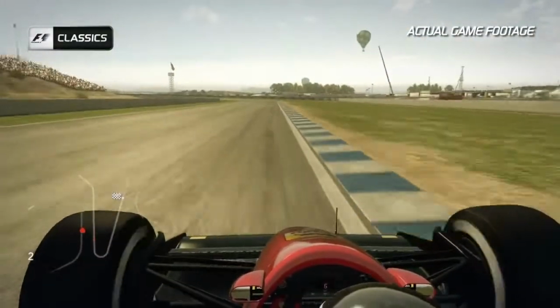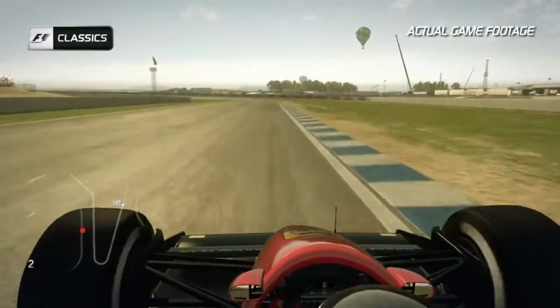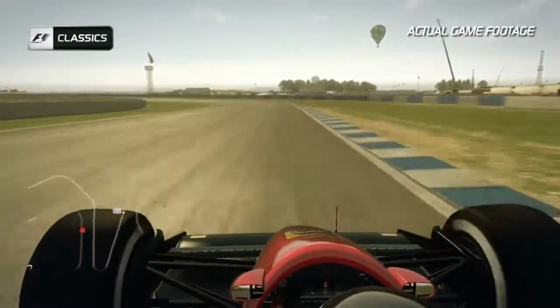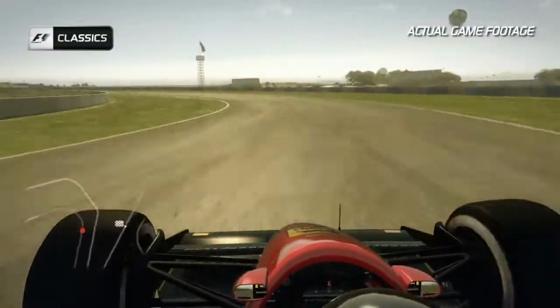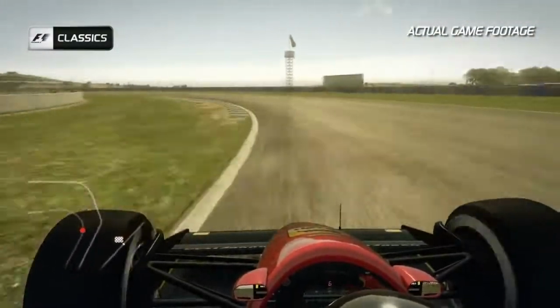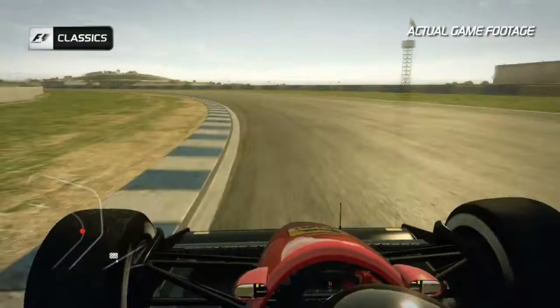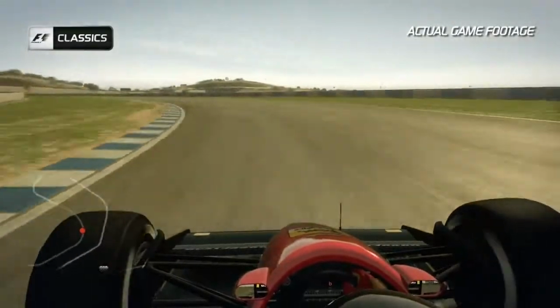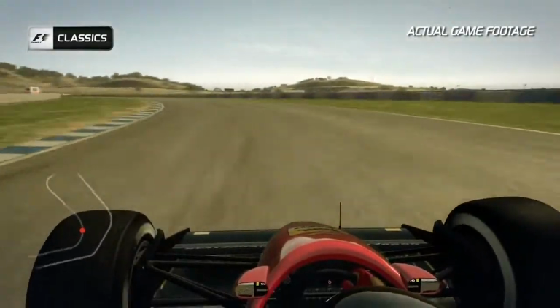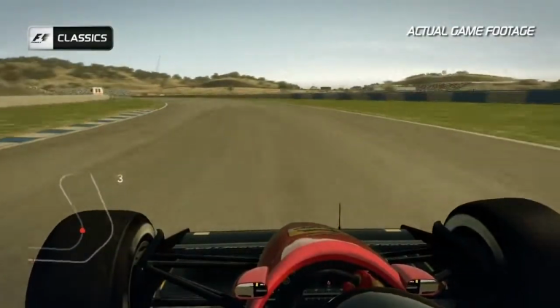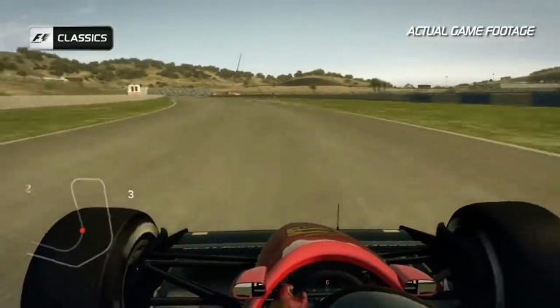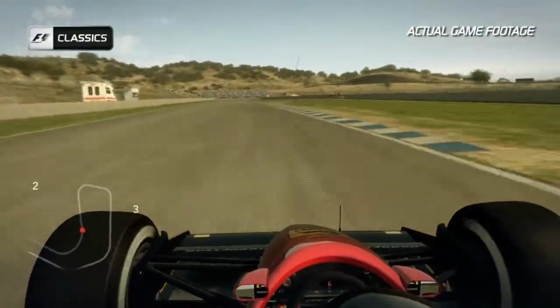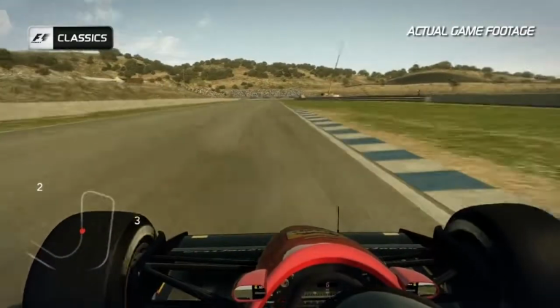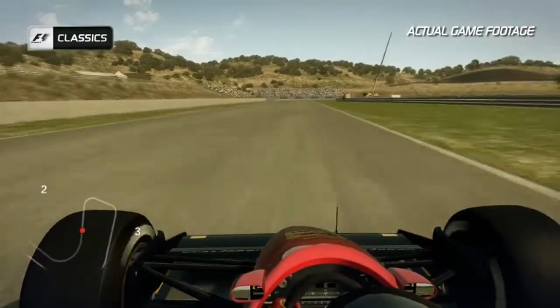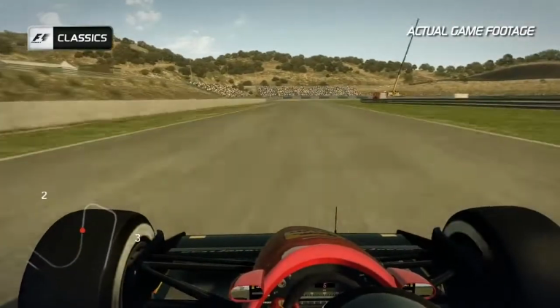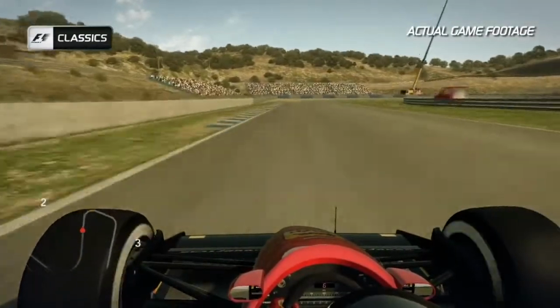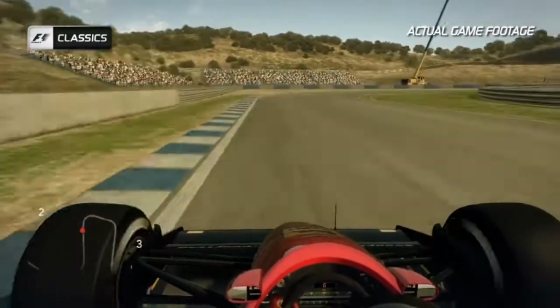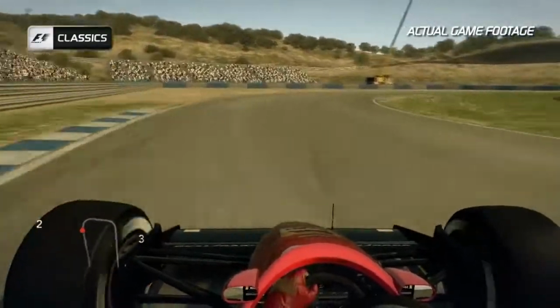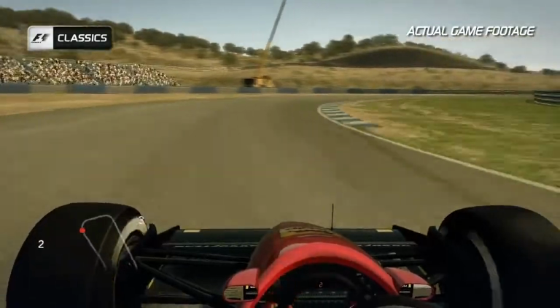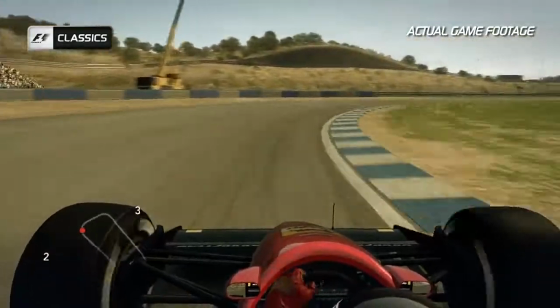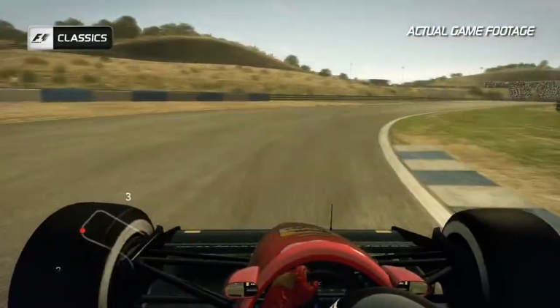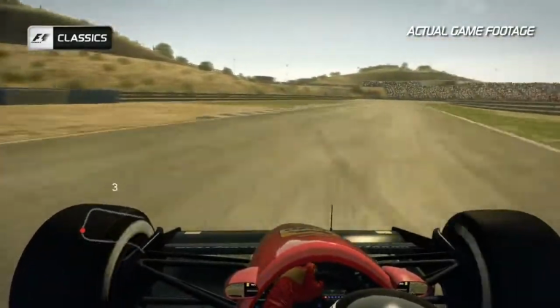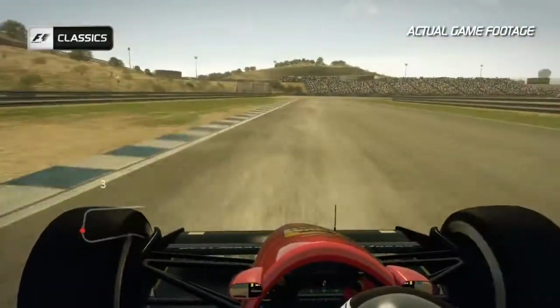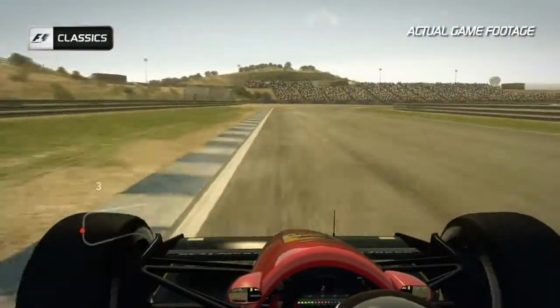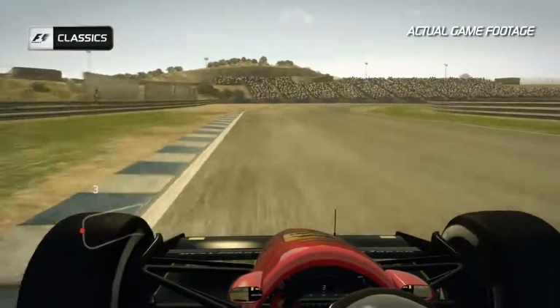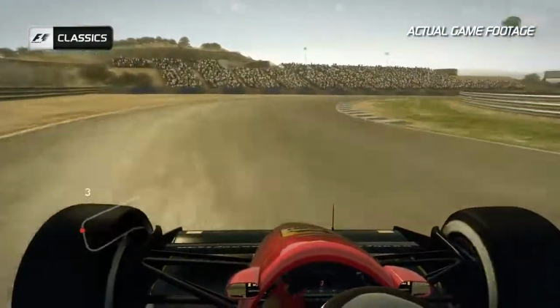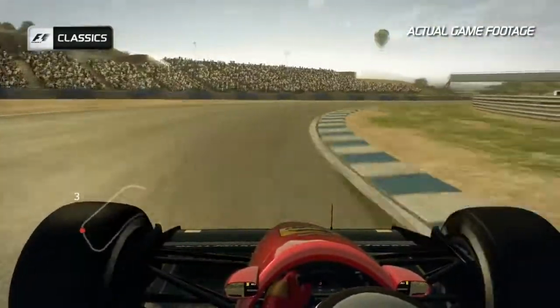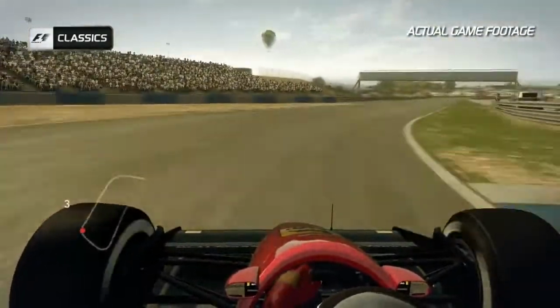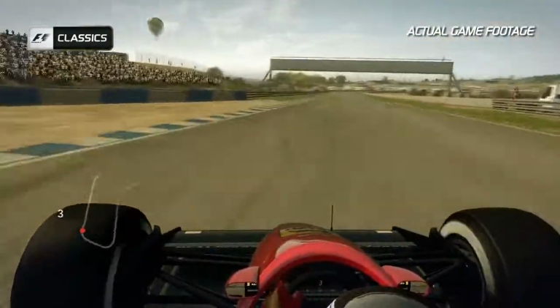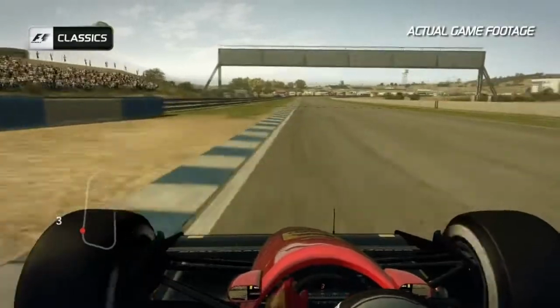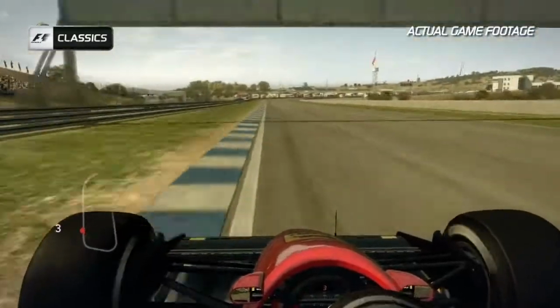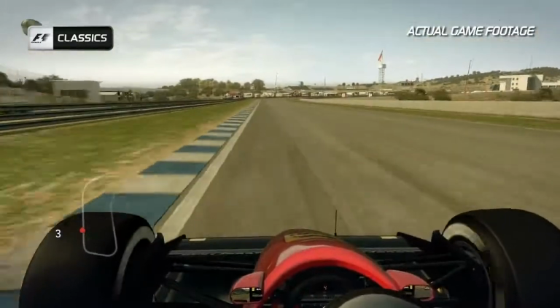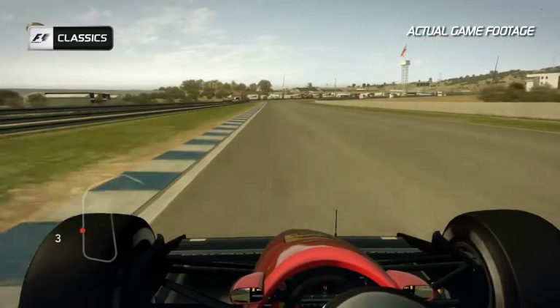Another fast left-hander — feel the G-force build up on your body and then get the car back over to the left-hand side to open up the next right-hander of turn 12 and then into turn 13. Easy to overdo it on the exit this one as well — the gravel trap's waiting for you there on the exit.